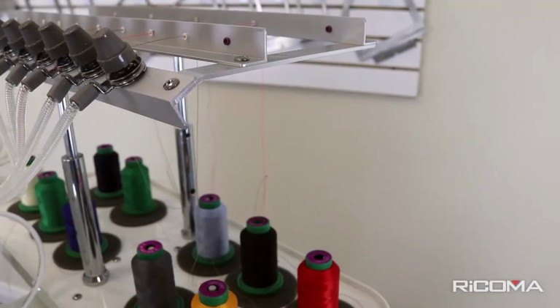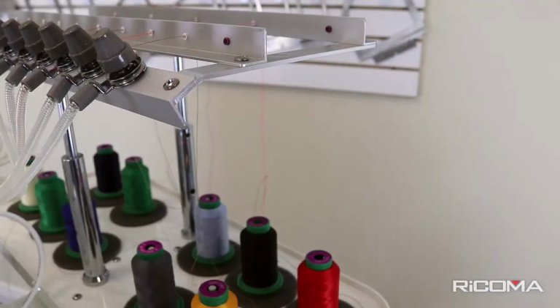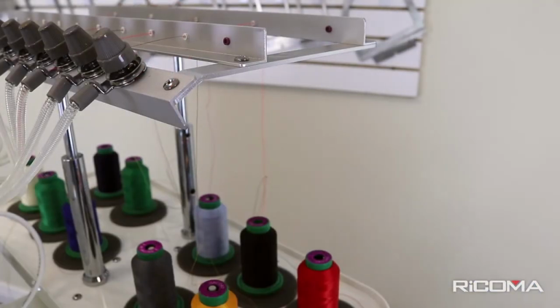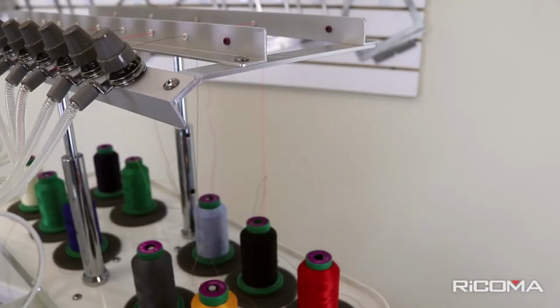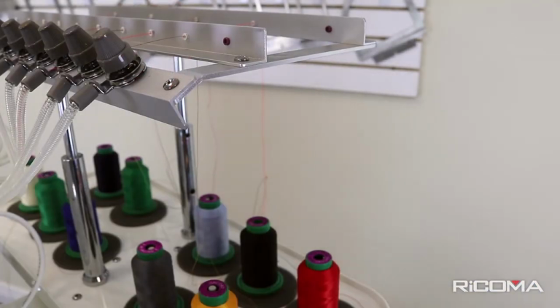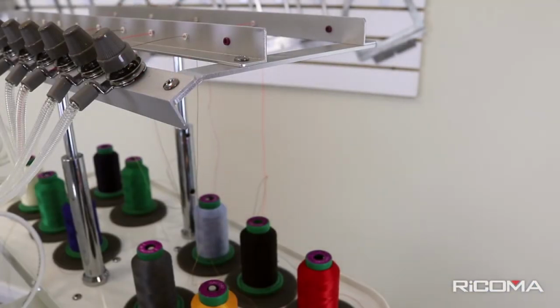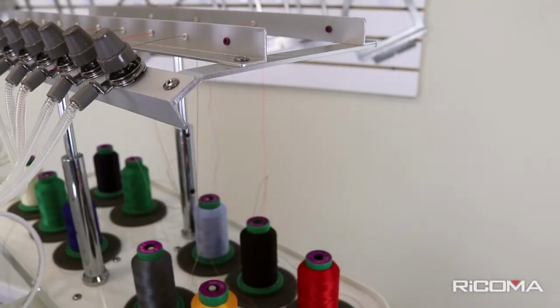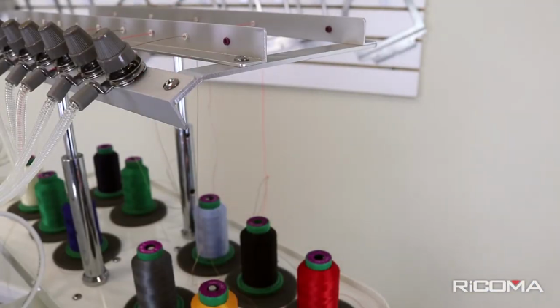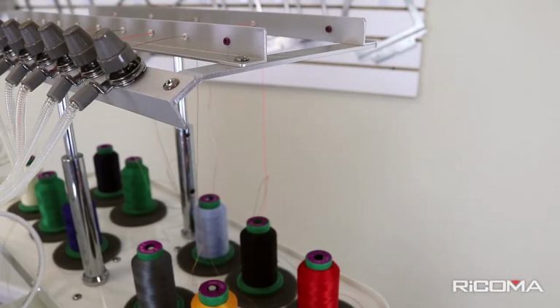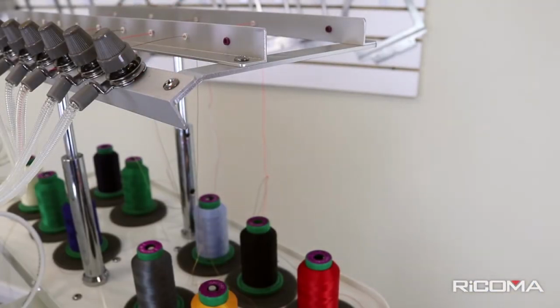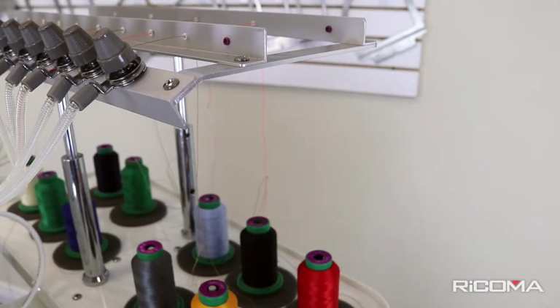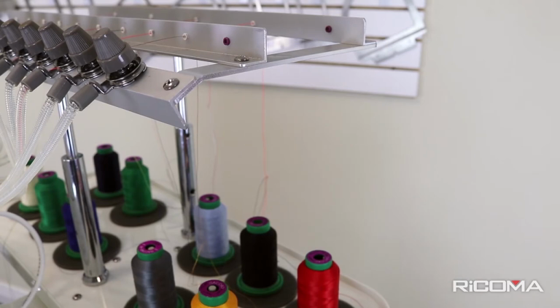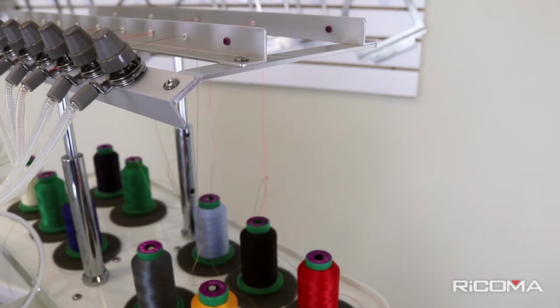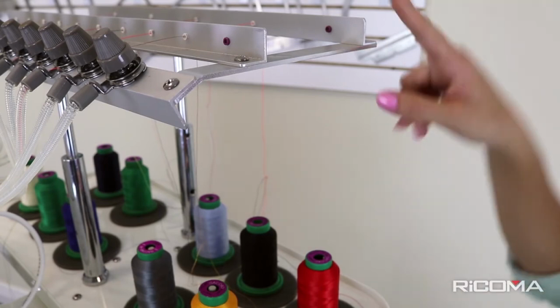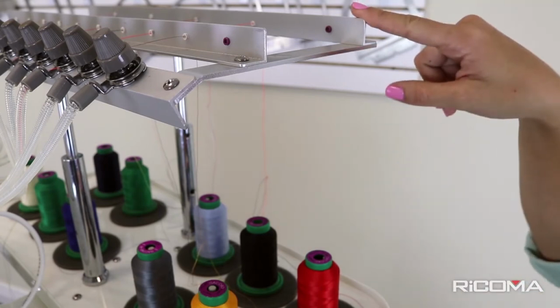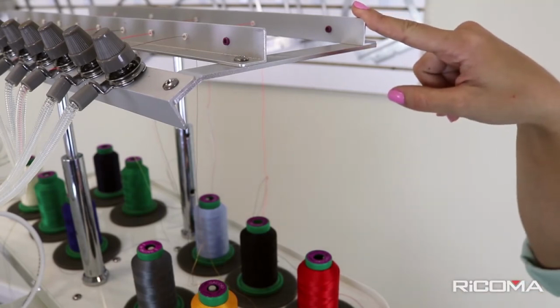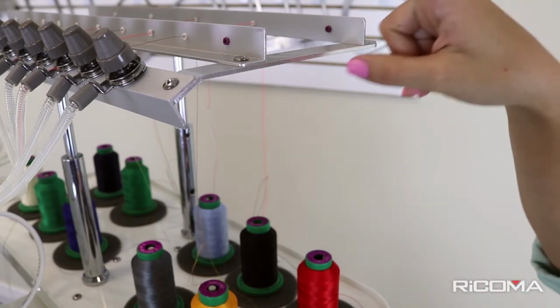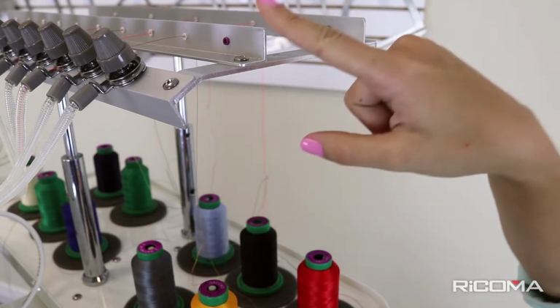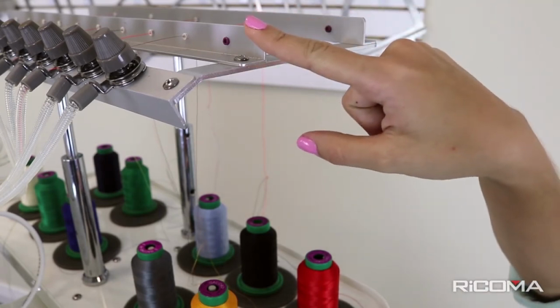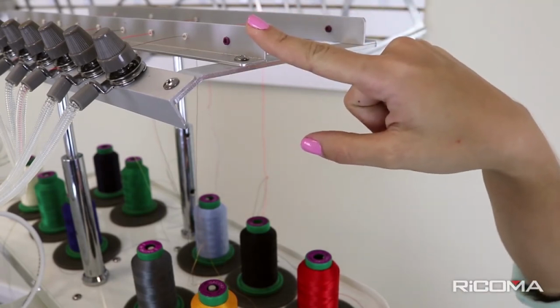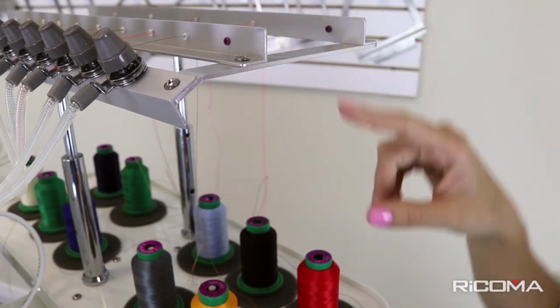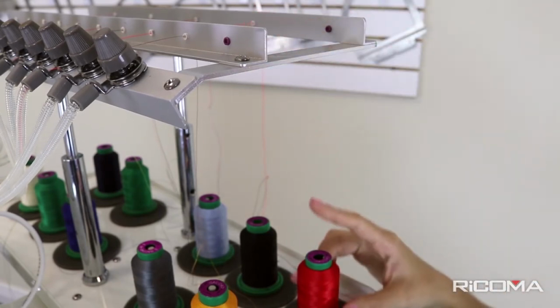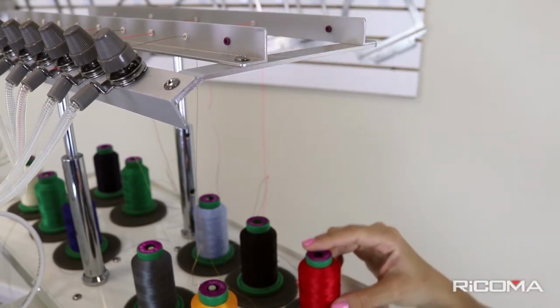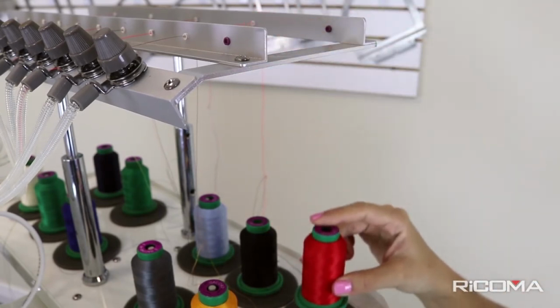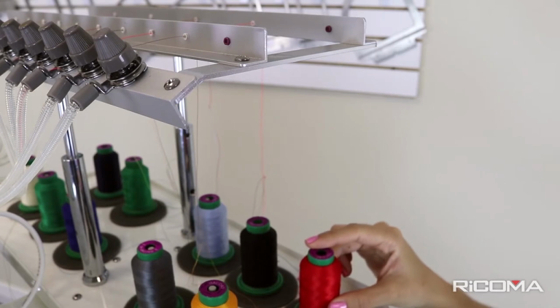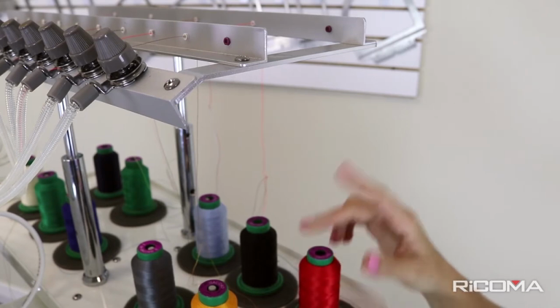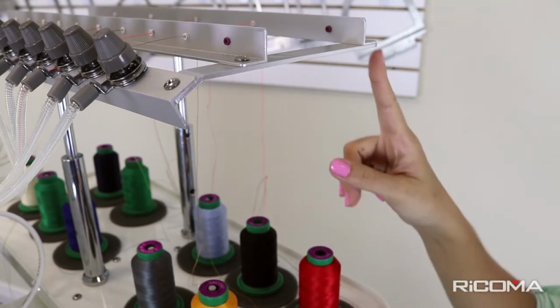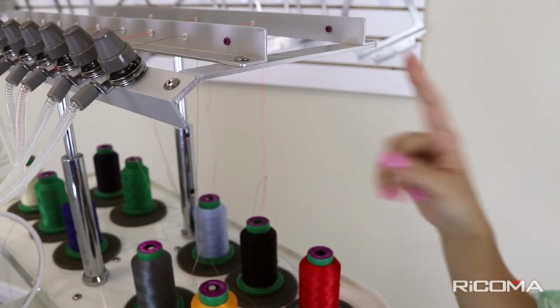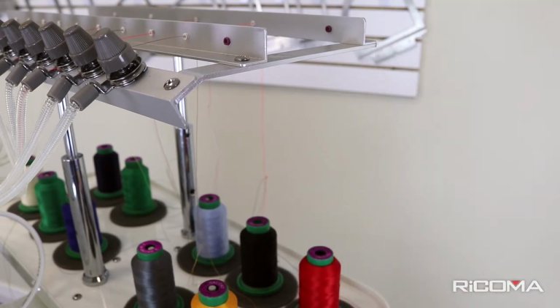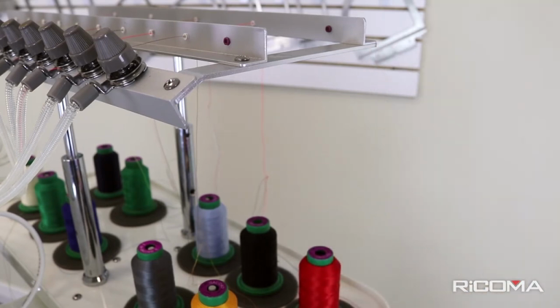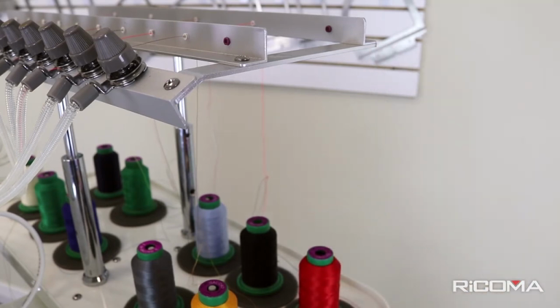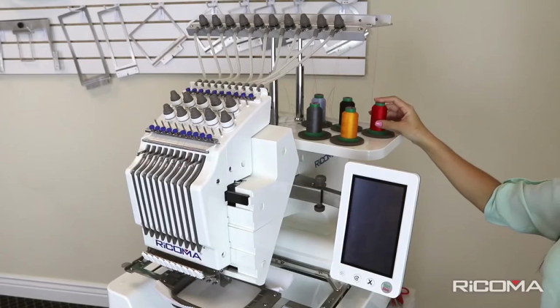Before we discuss how to thread your machine, let's go over some of the parts that we will be referencing. This is the back metal rack, this is the front metal rack, and this is spool one that will be threaded through needle one.